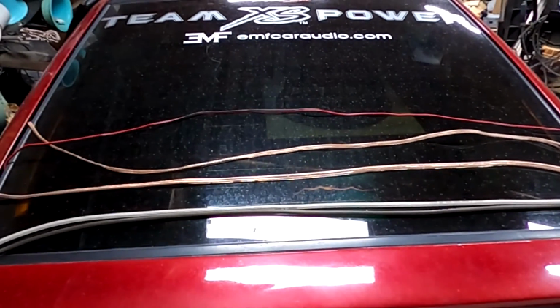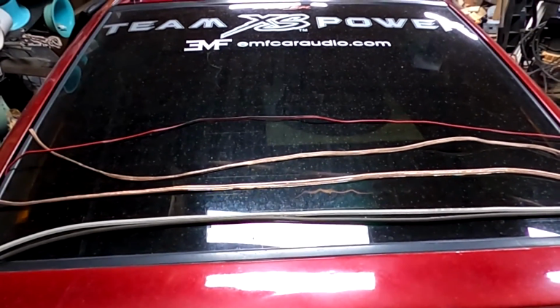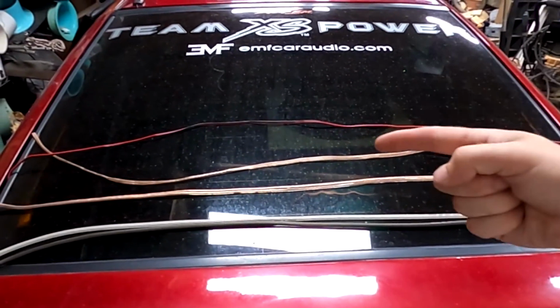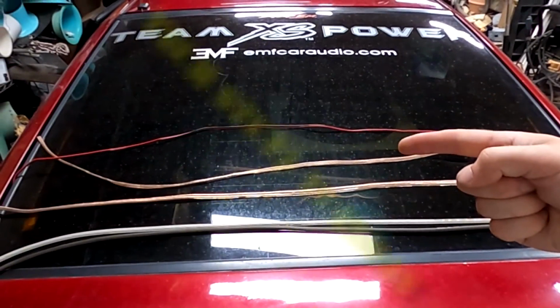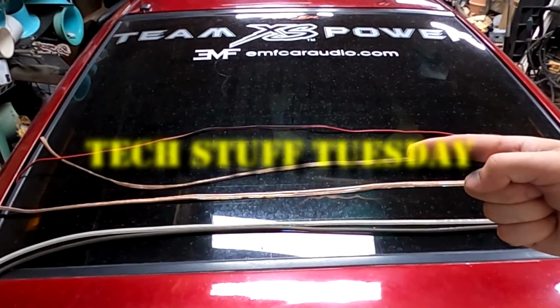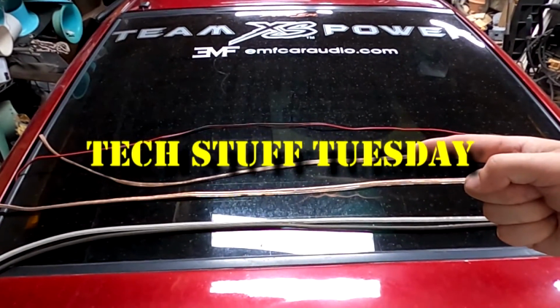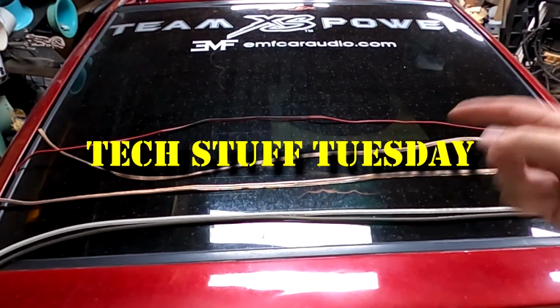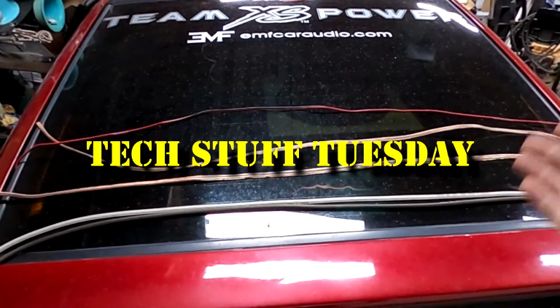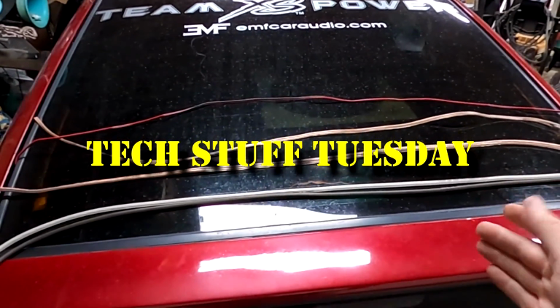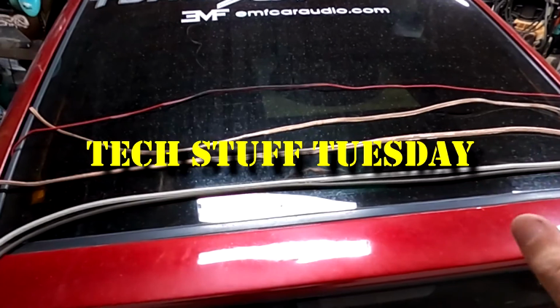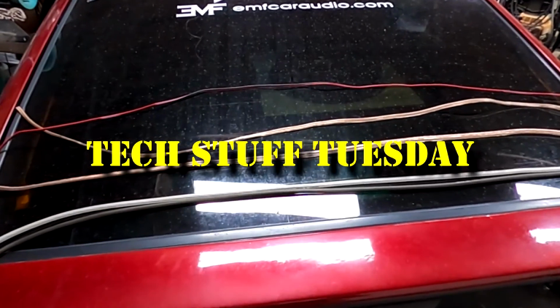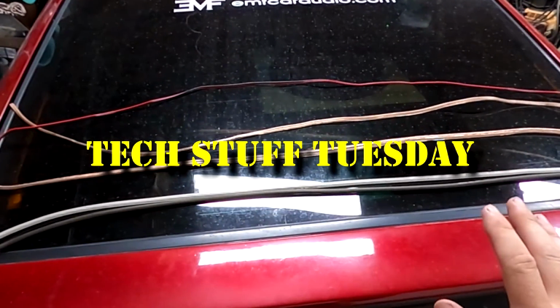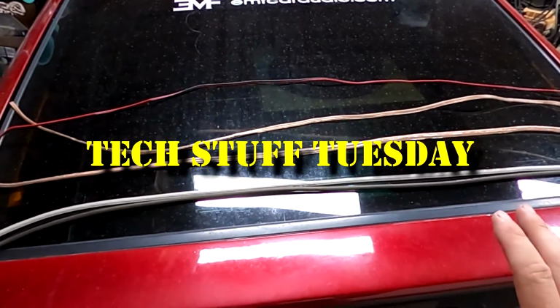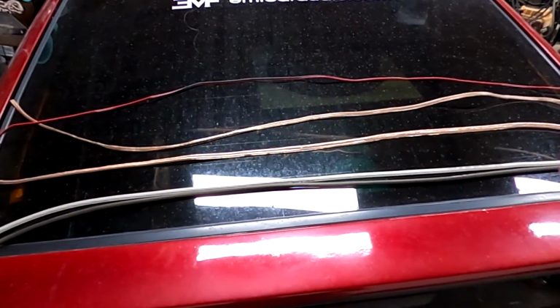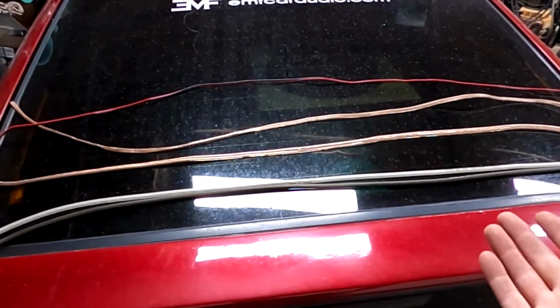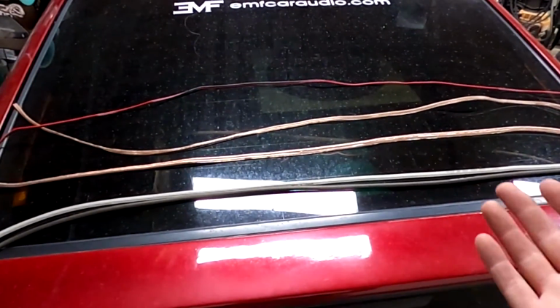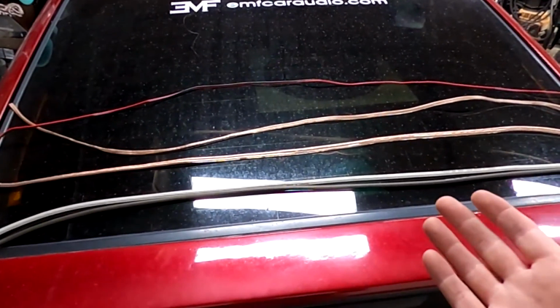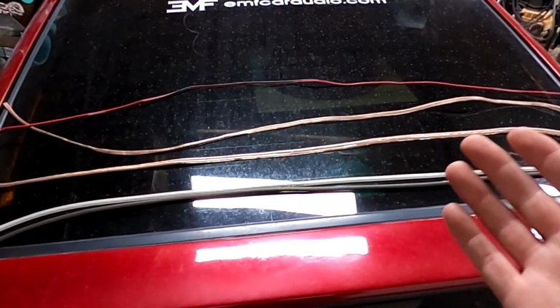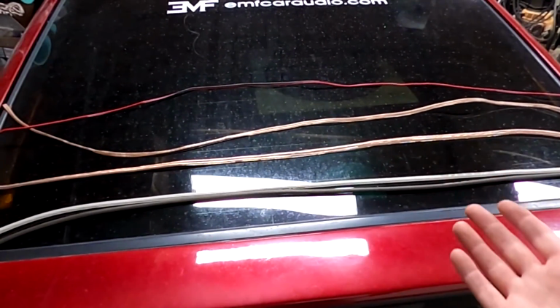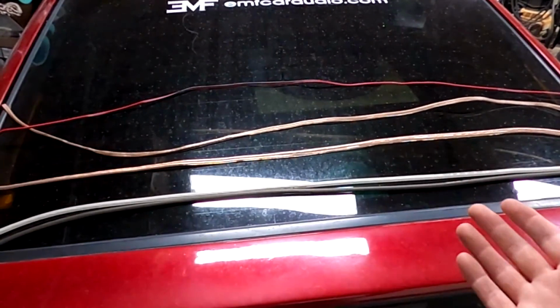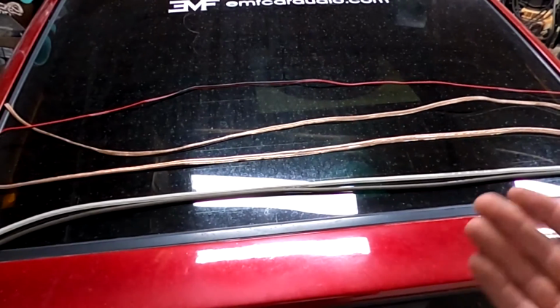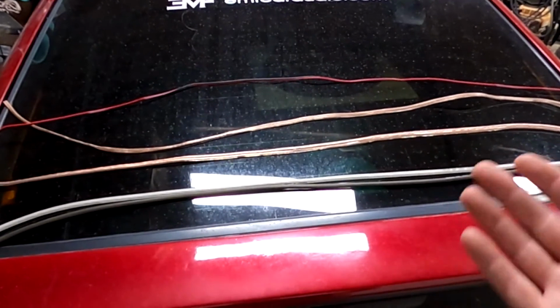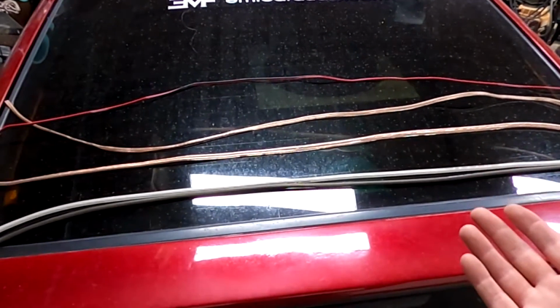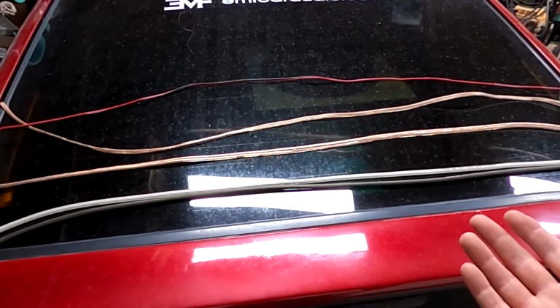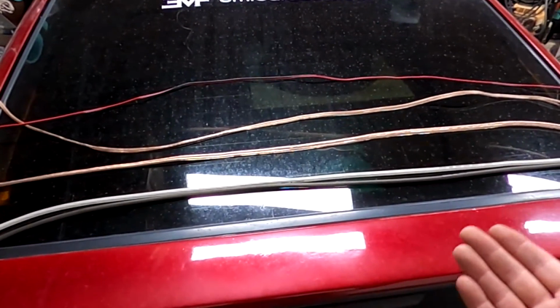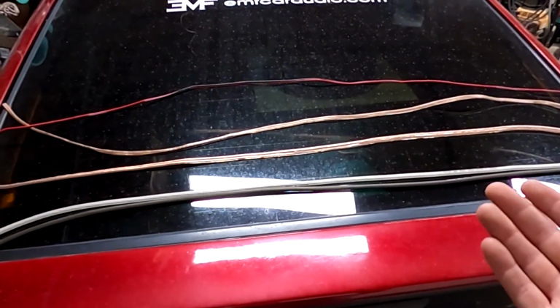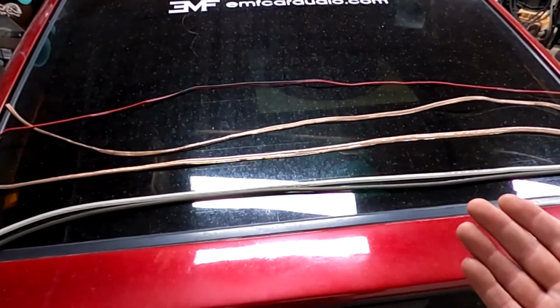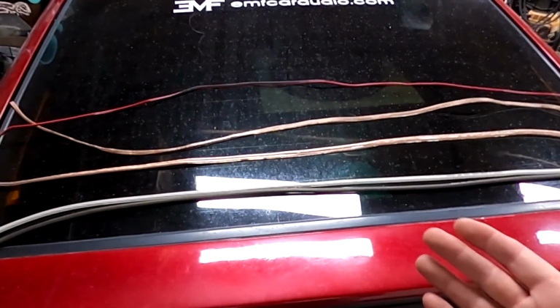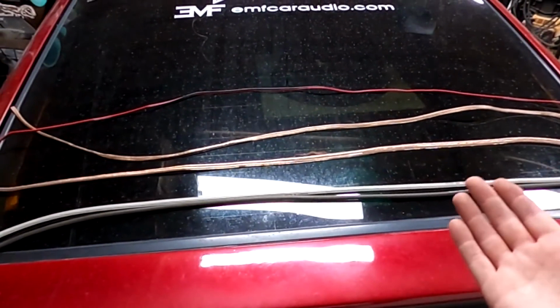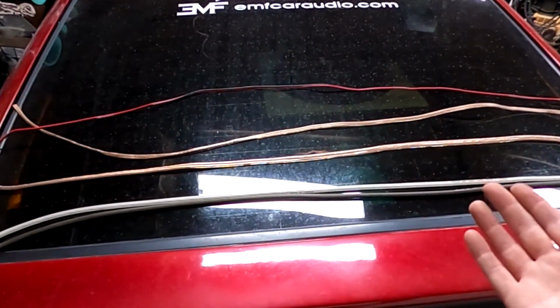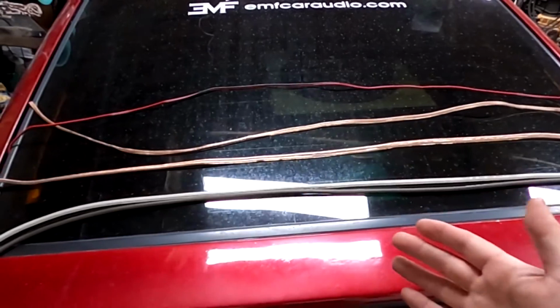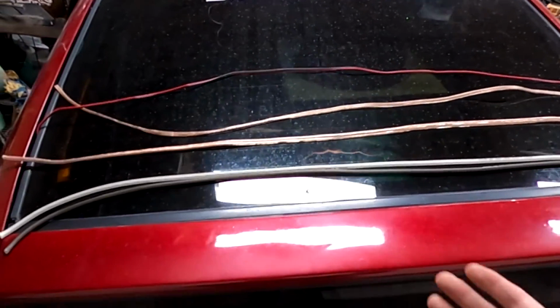Welcome to another Tech Stuff Tuesday. This week we're going to look at speaker wire — what's the right size that you should have, what difference does it actually make, and what are the effects of having too big or too small of wire?